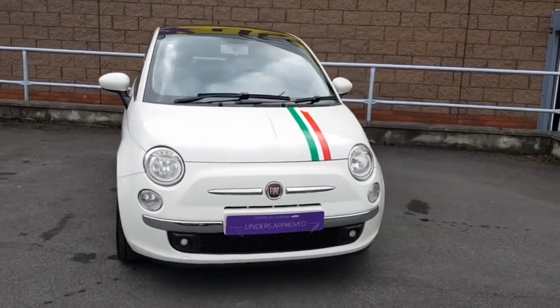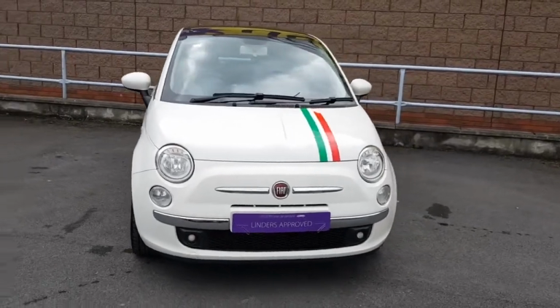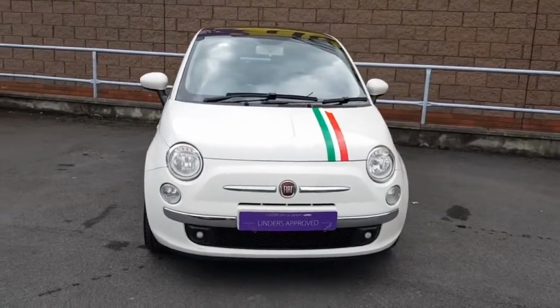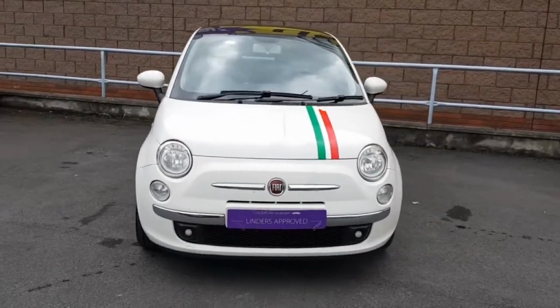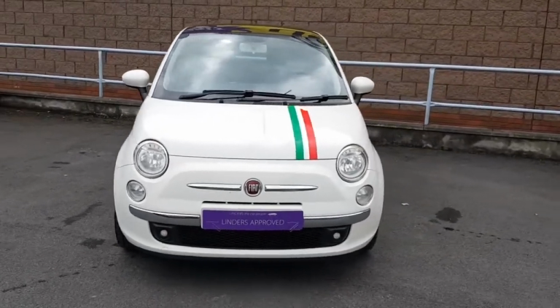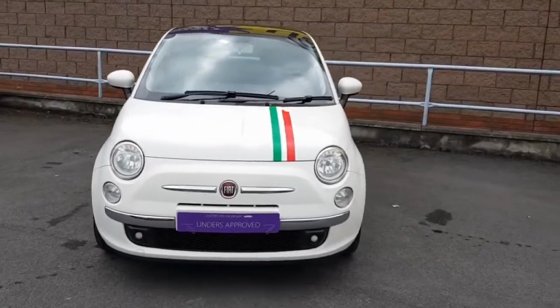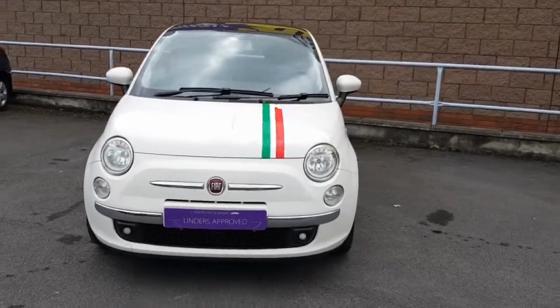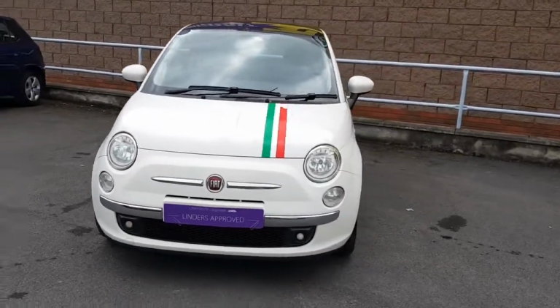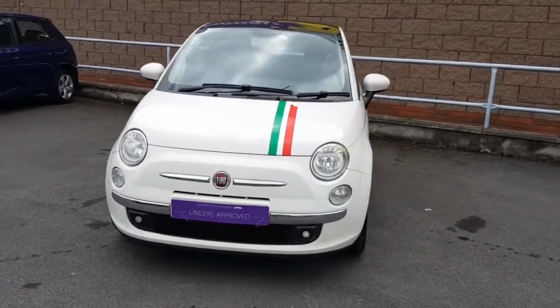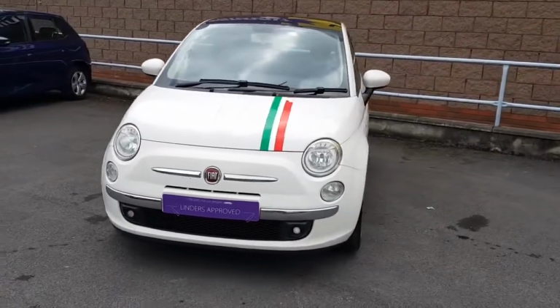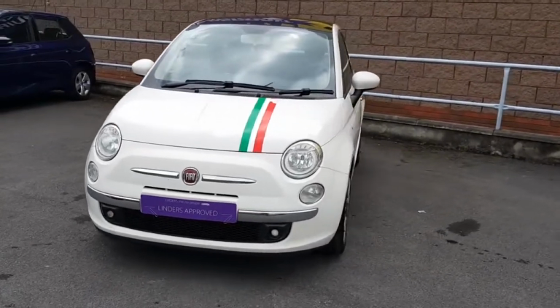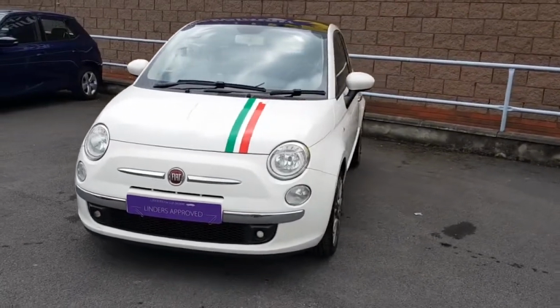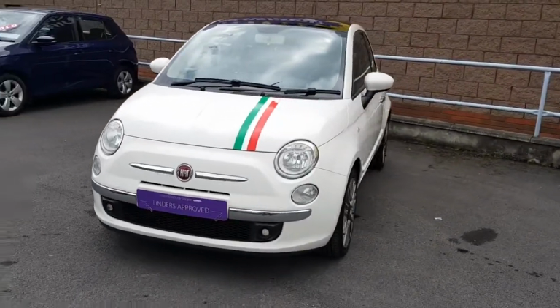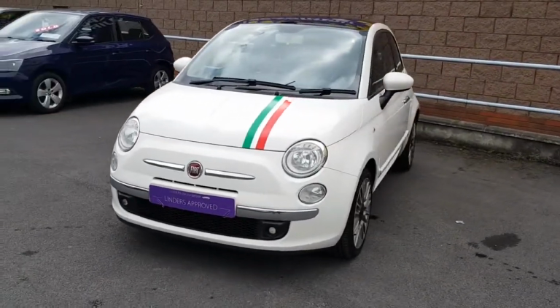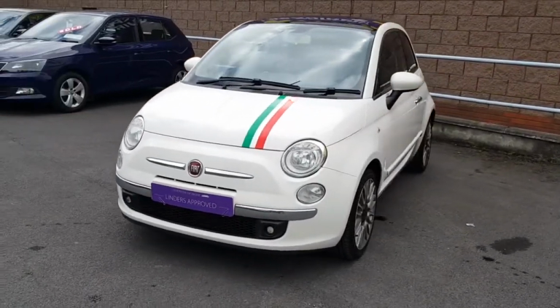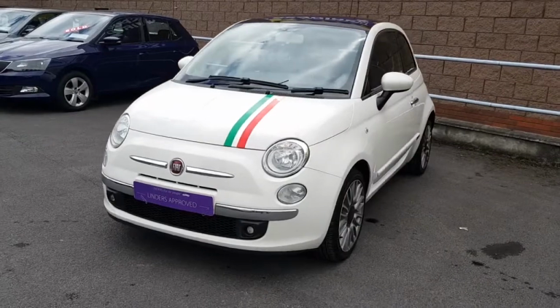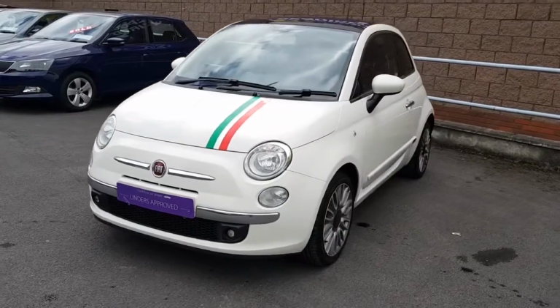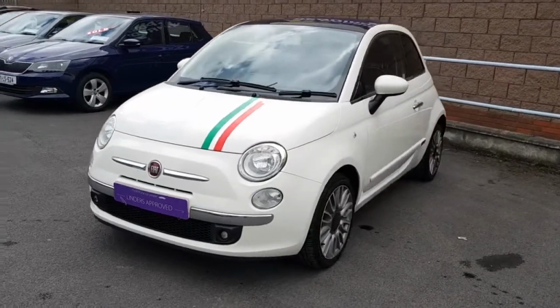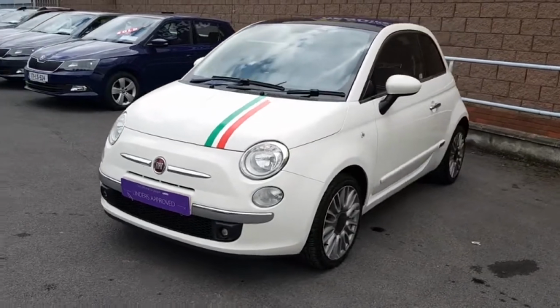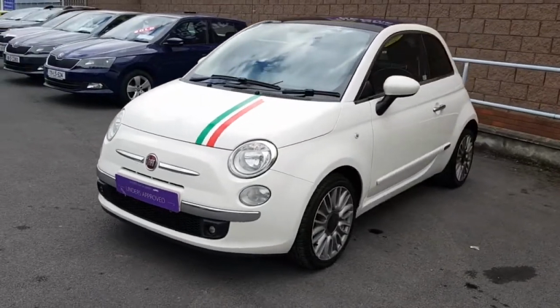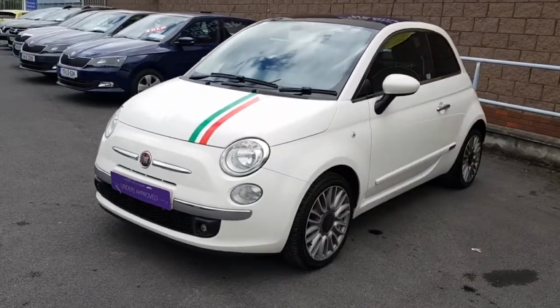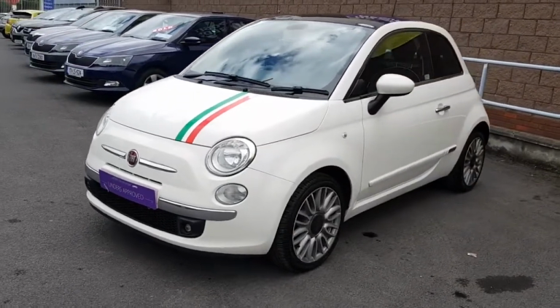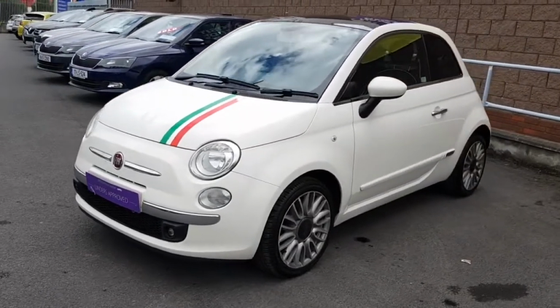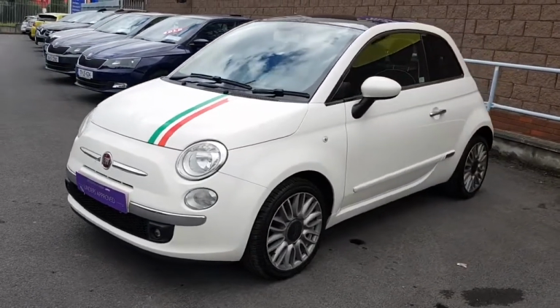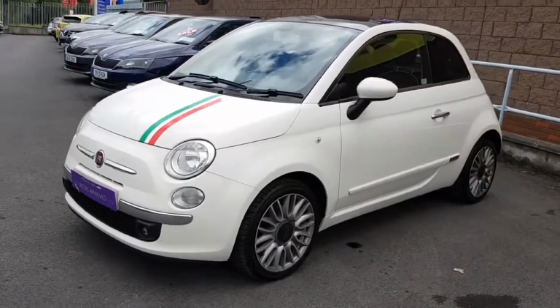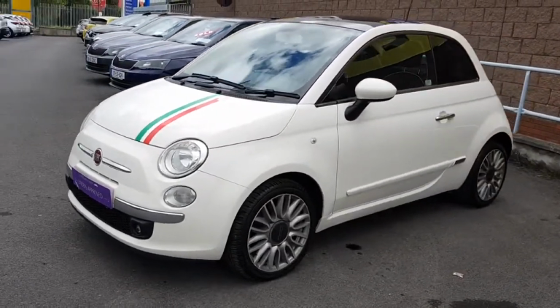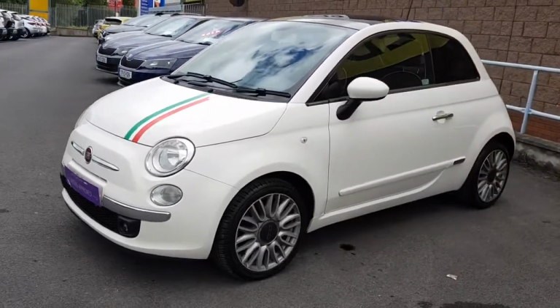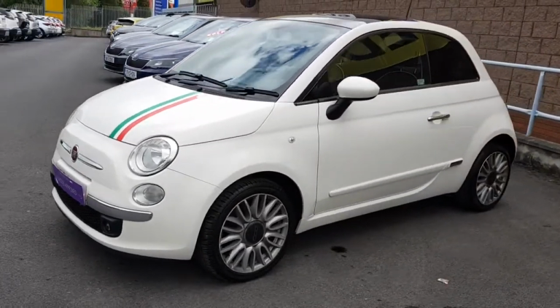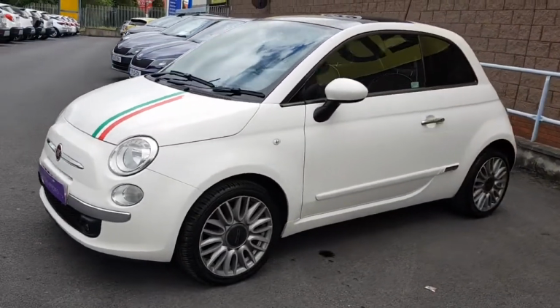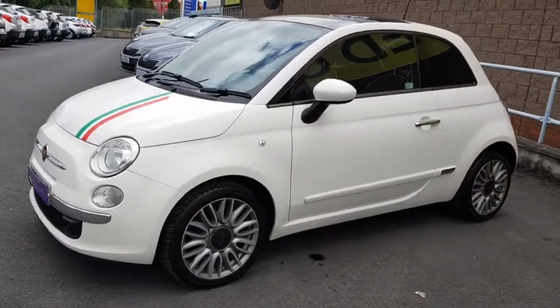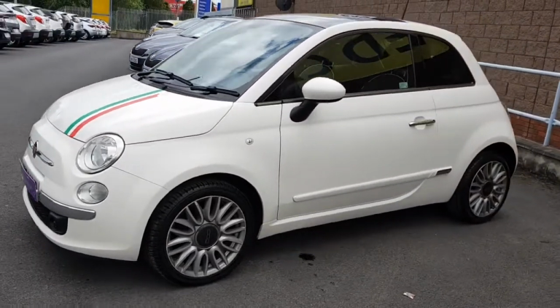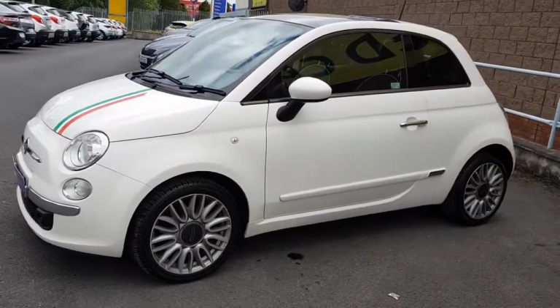Only 56,000km on this car. This car could be yours from as little as 46 euros per week with no deposit.